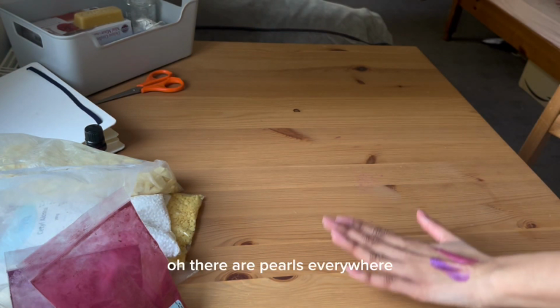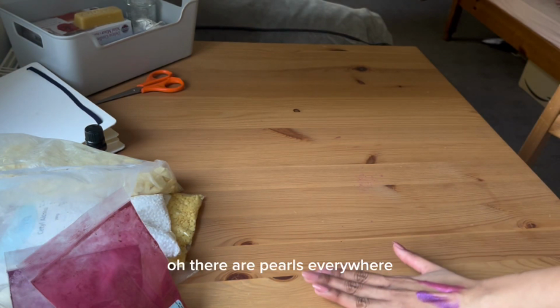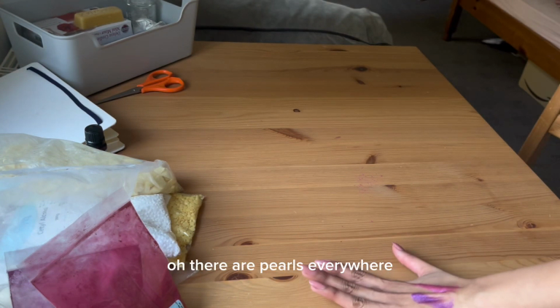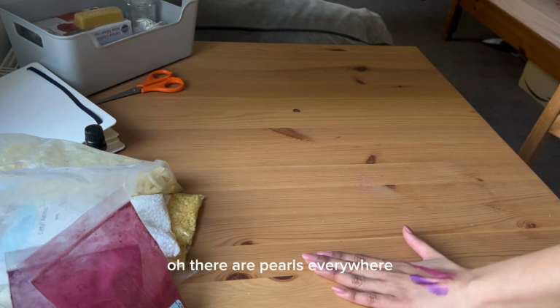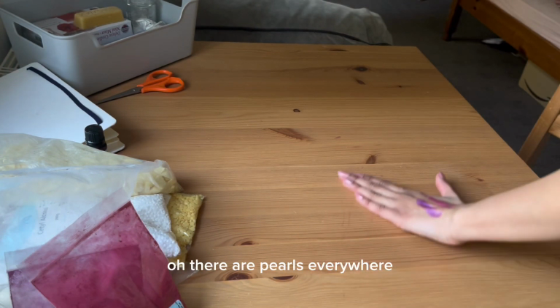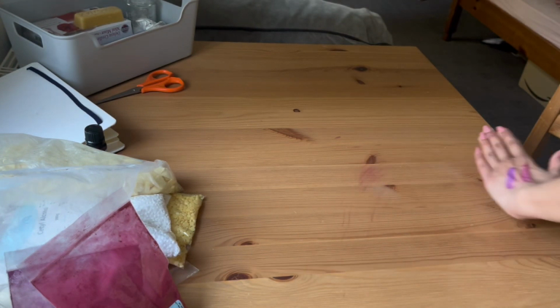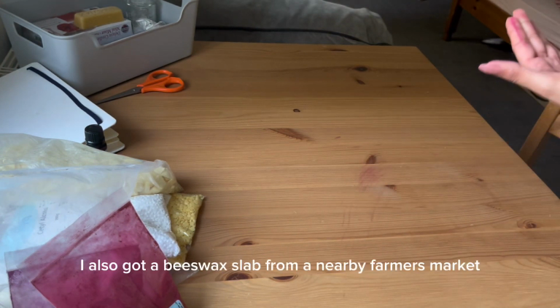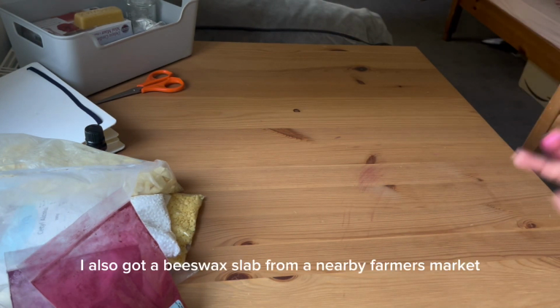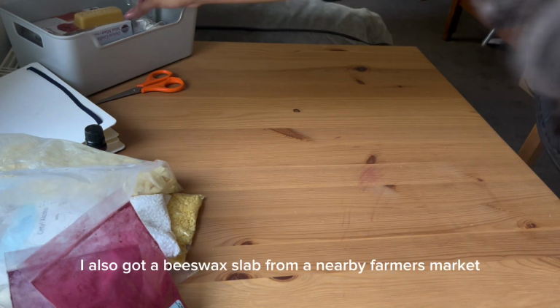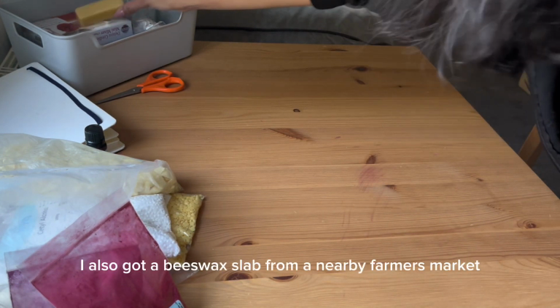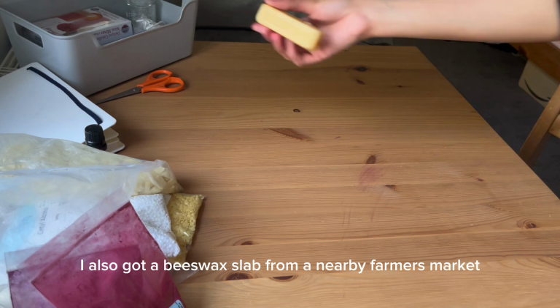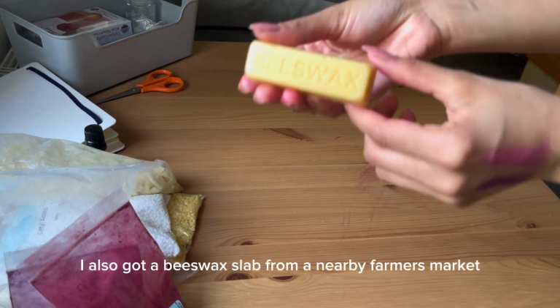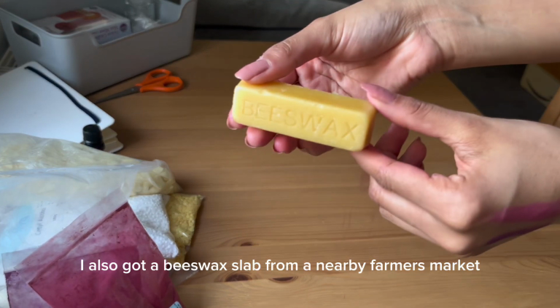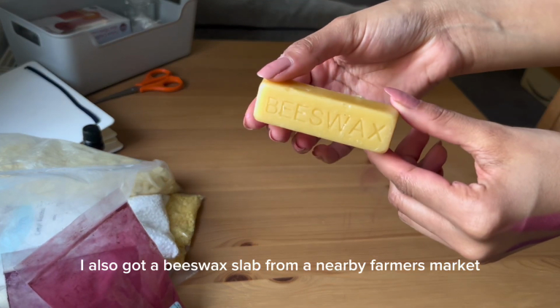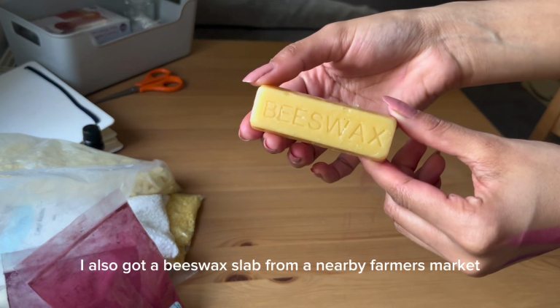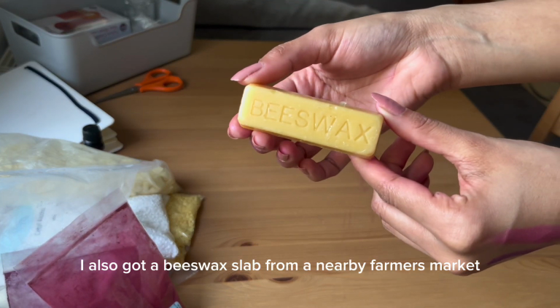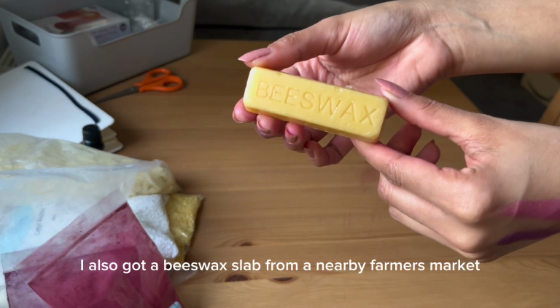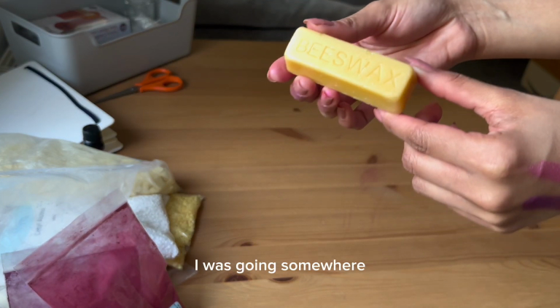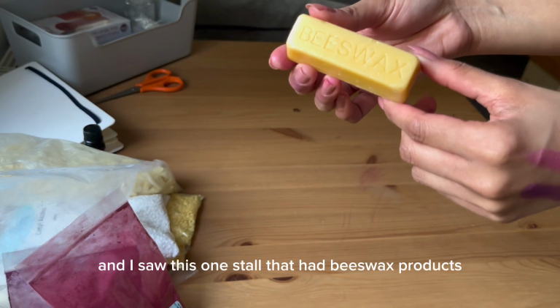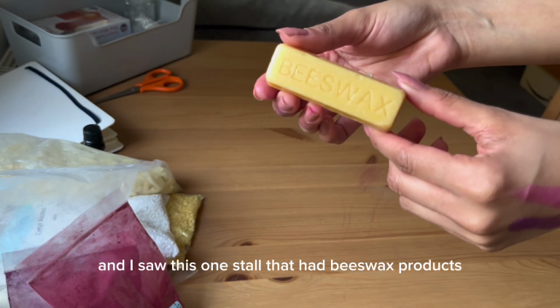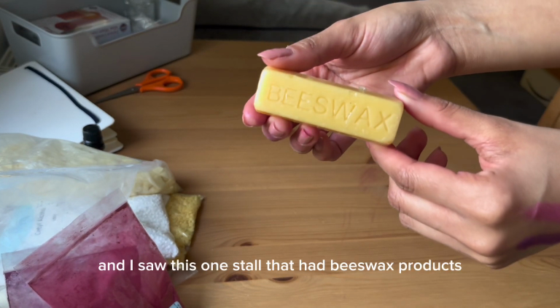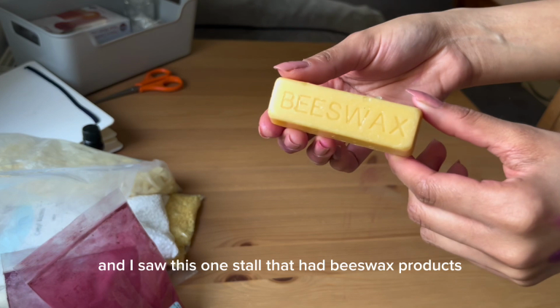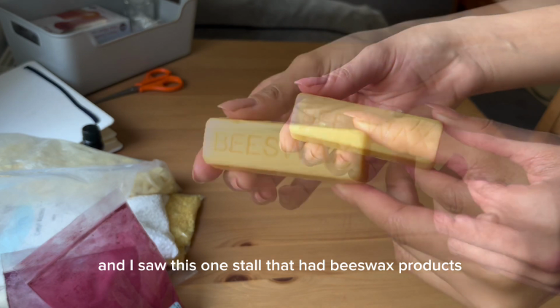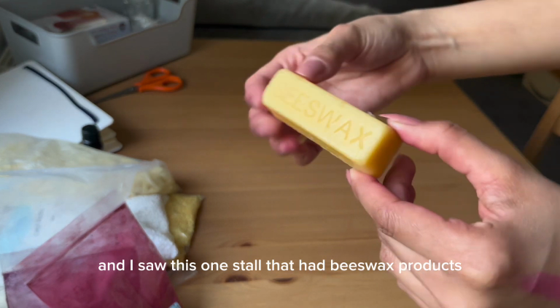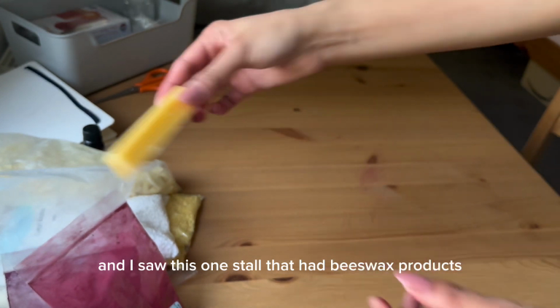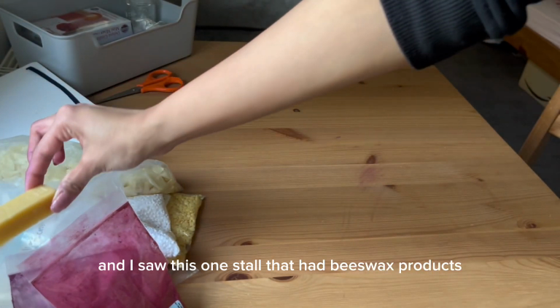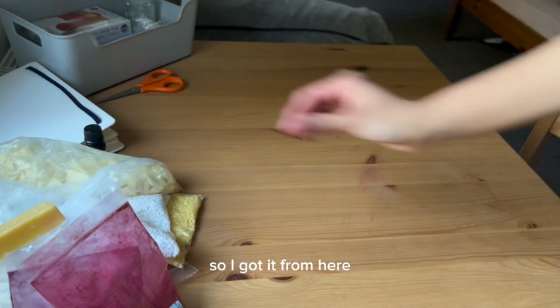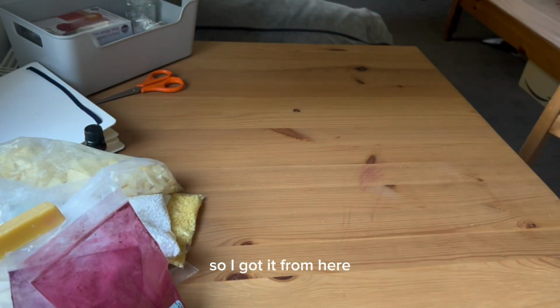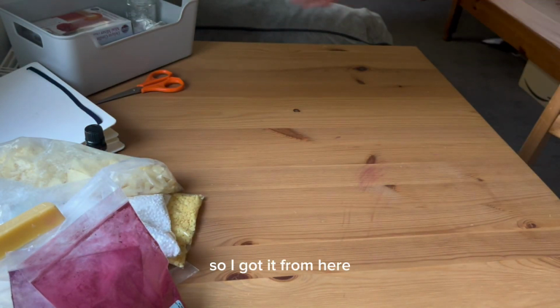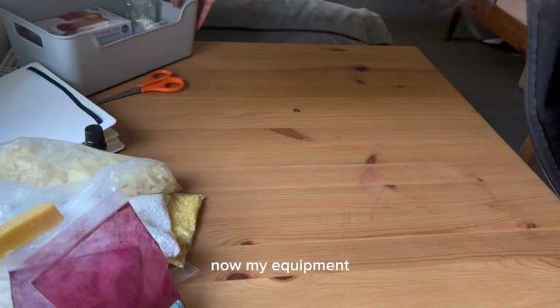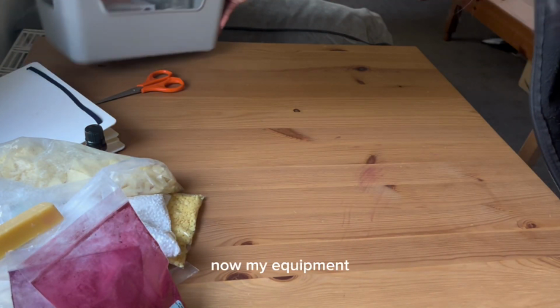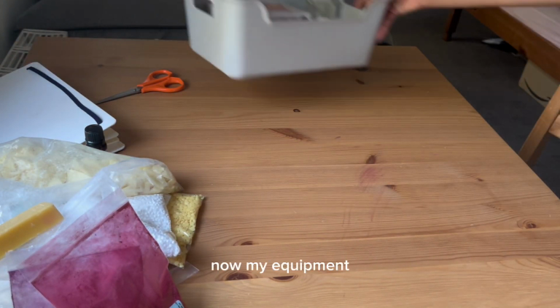Oh, there are pearls everywhere! I also got a beeswax slab from a nearby farmers market. I was going somewhere and saw a stall that had beeswax products, so I got it from there. Now onto my equipment.